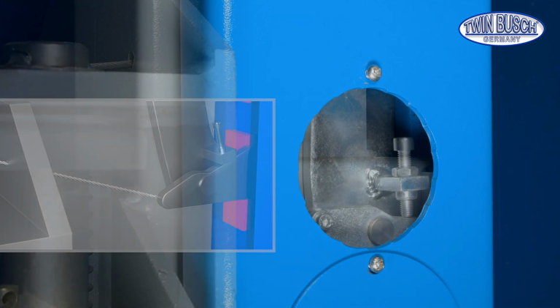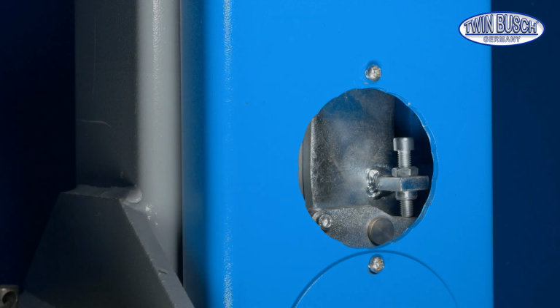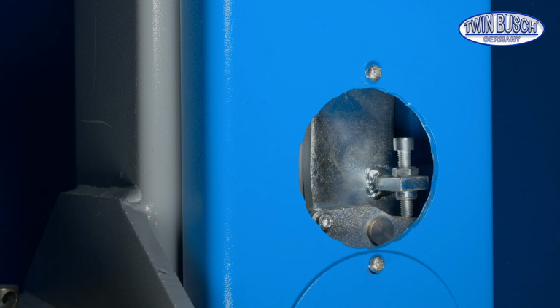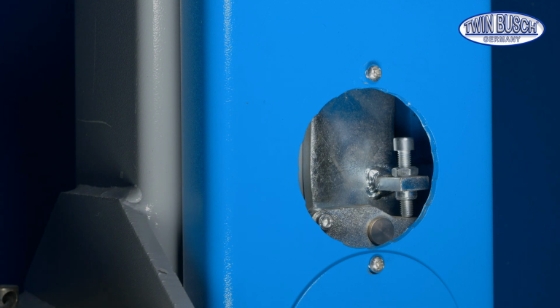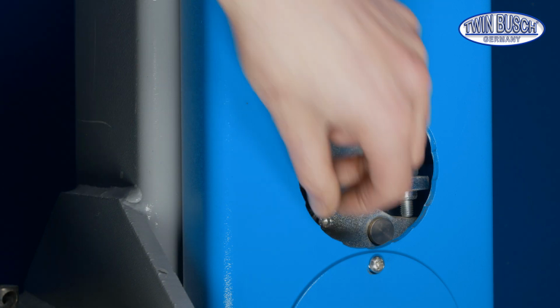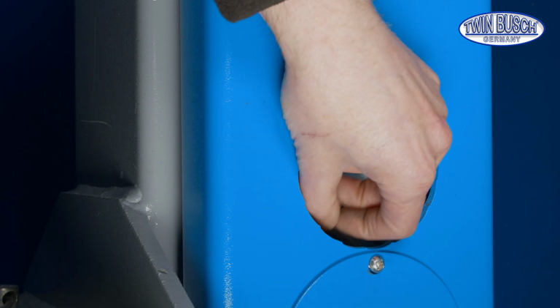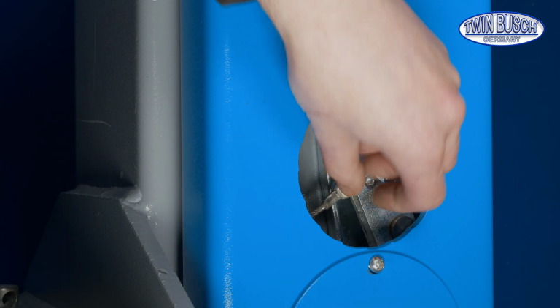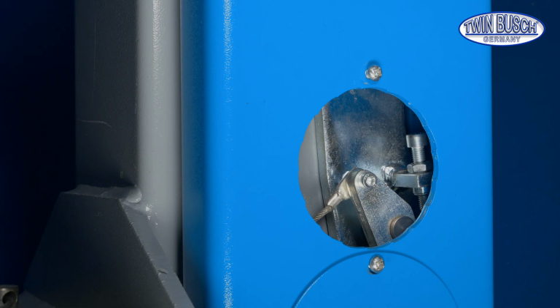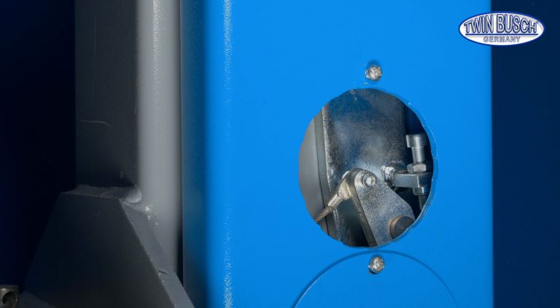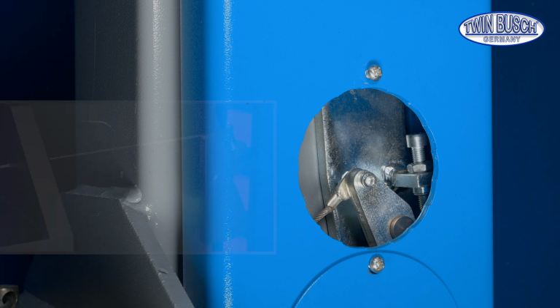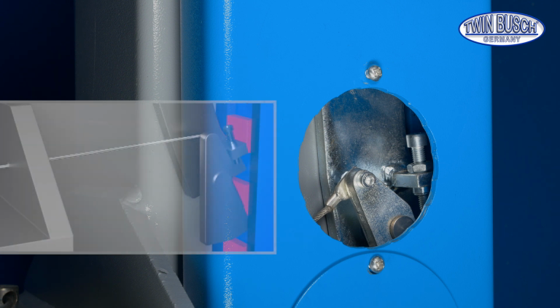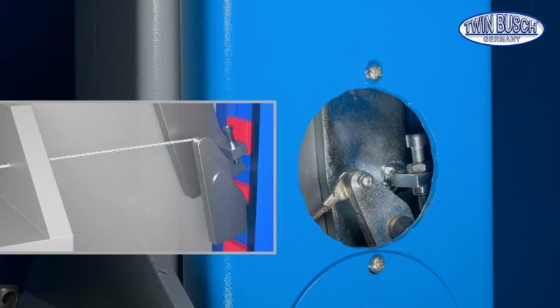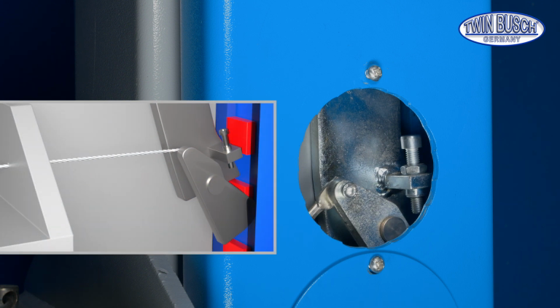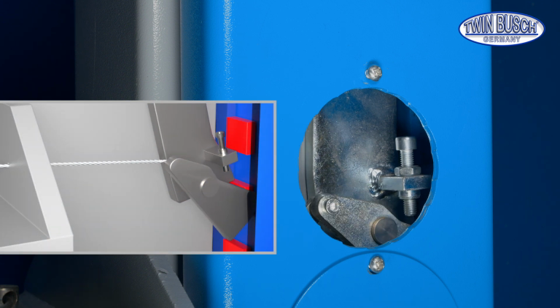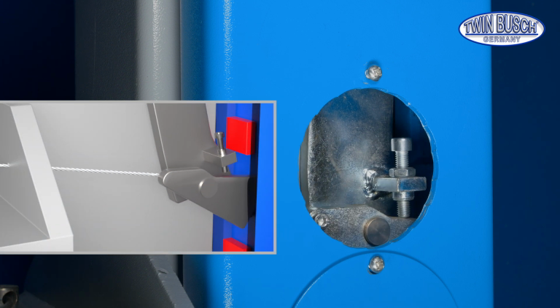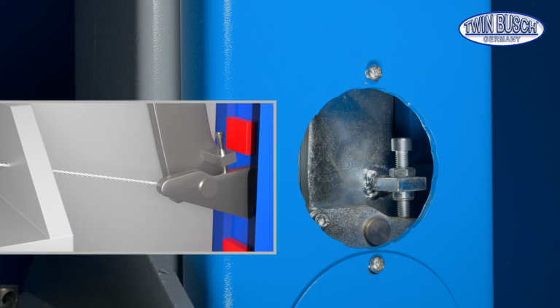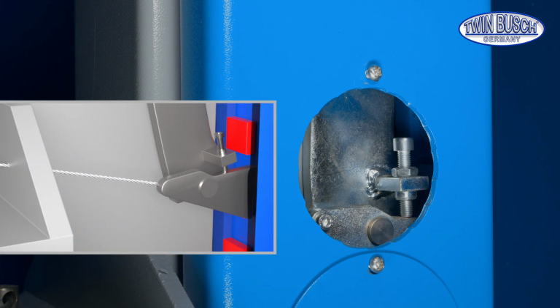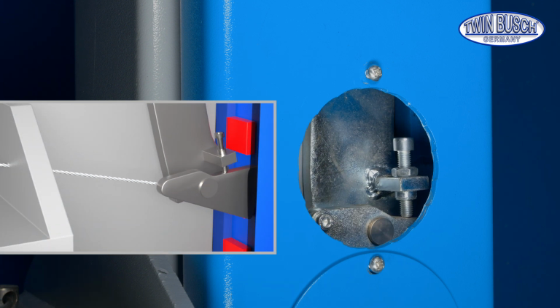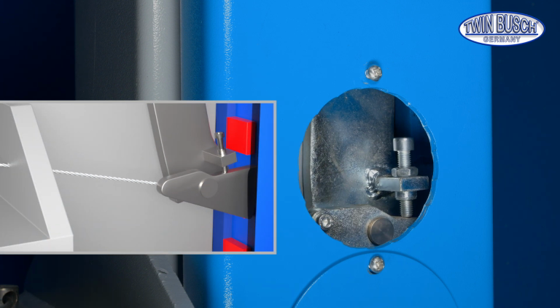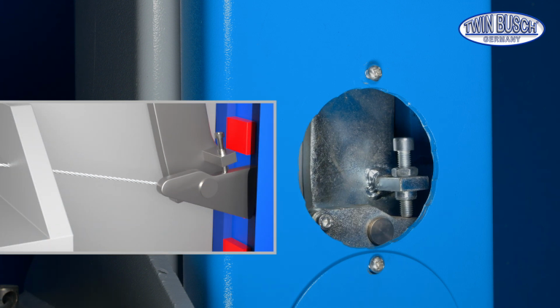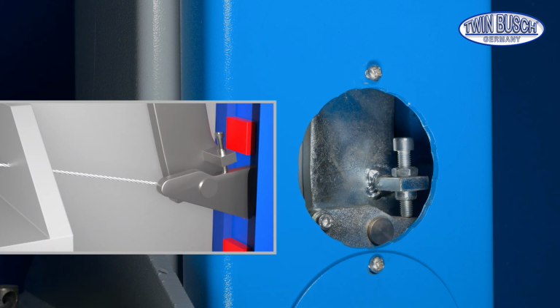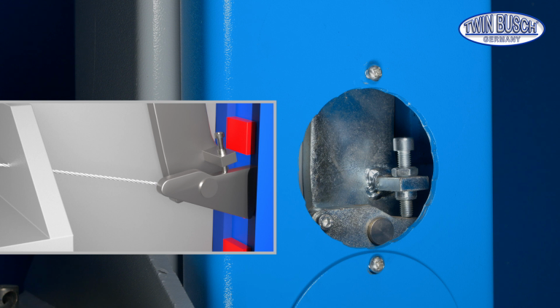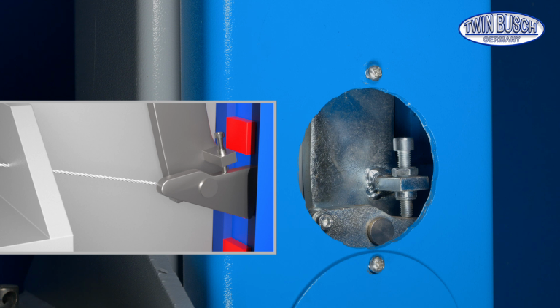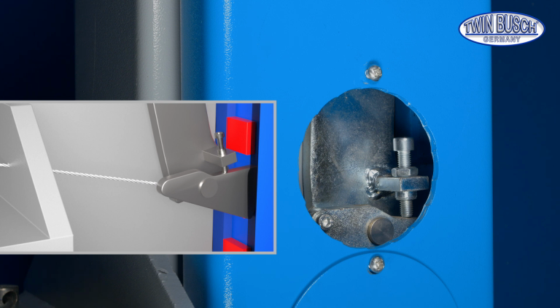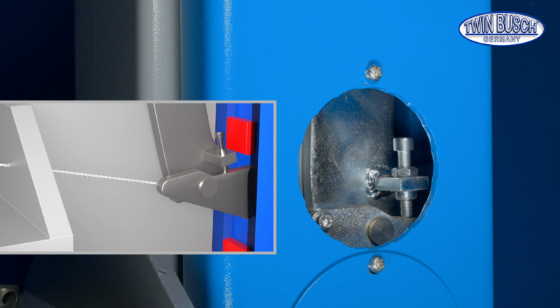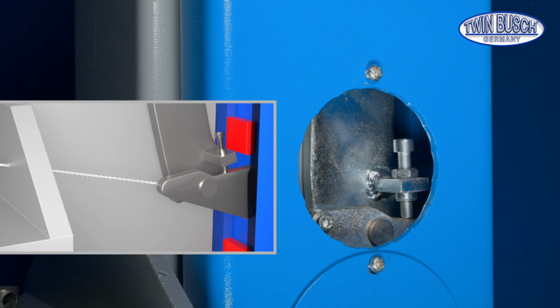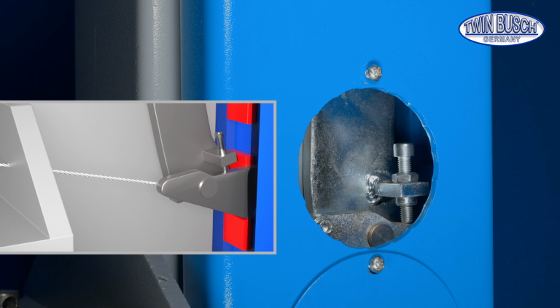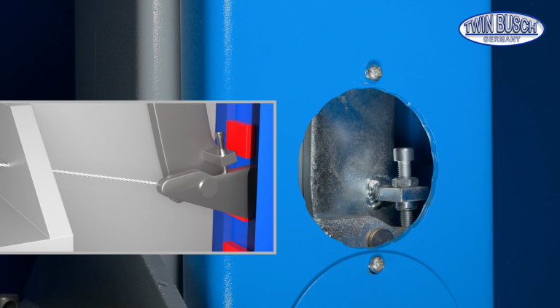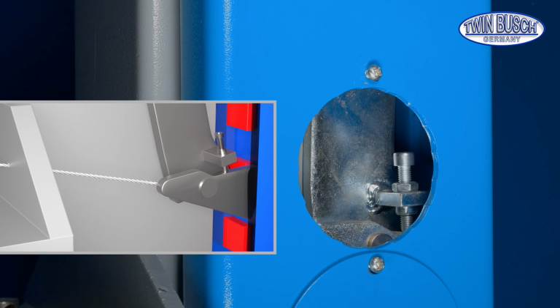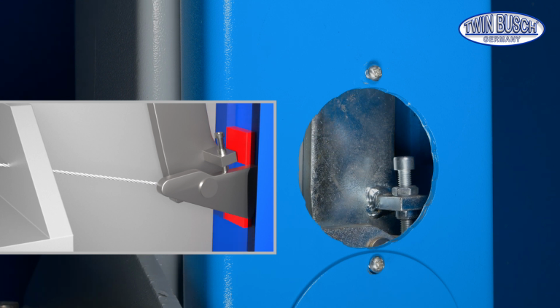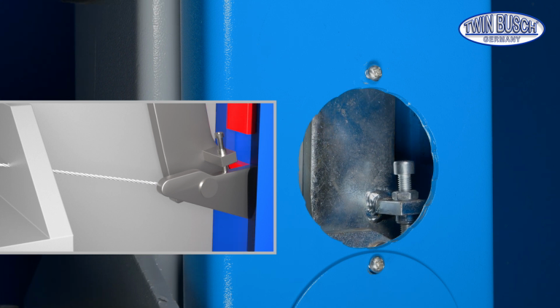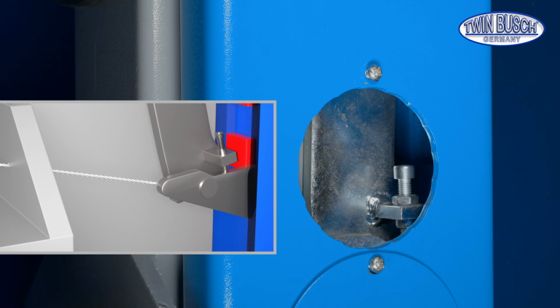The catch is perfectly set now. This means that when the cable is pulled, the rotary latch turns as far as it goes. This way you can lower the lift perfectly without the latch folding back.